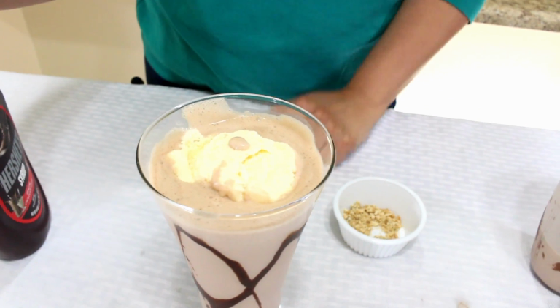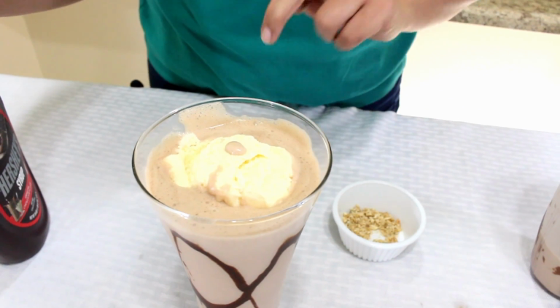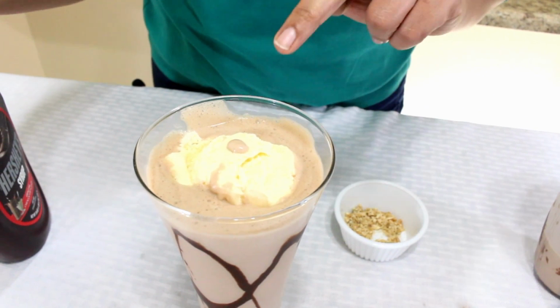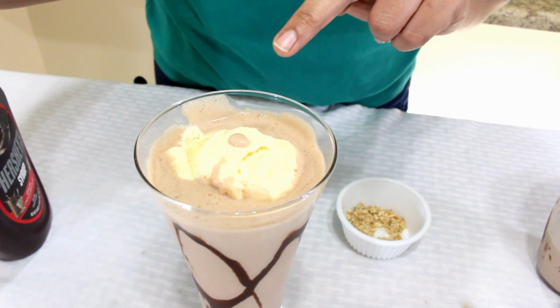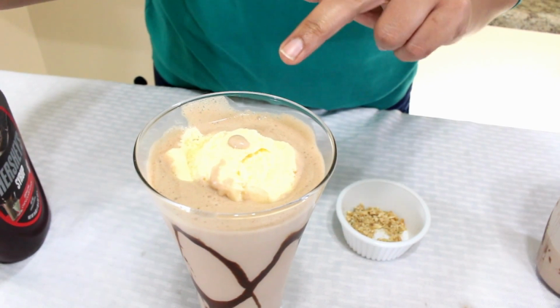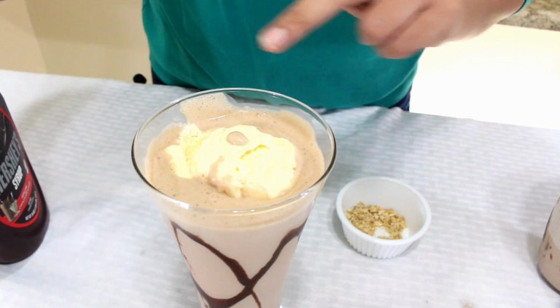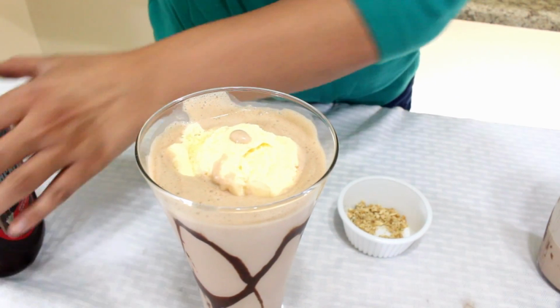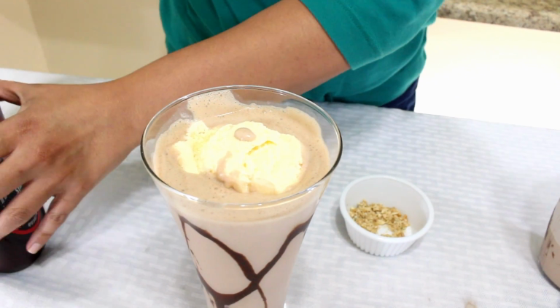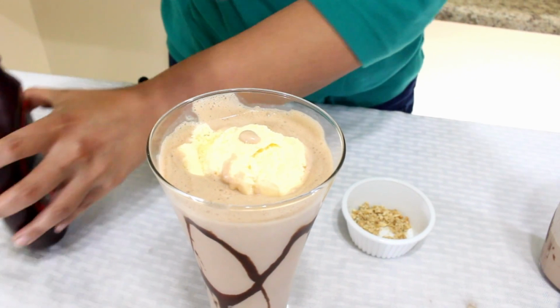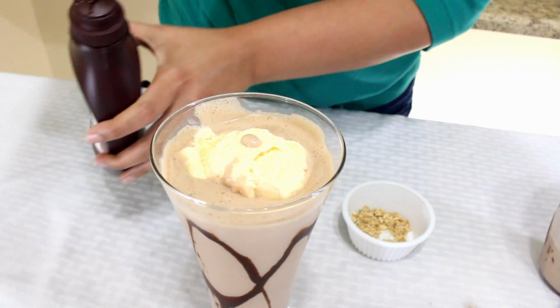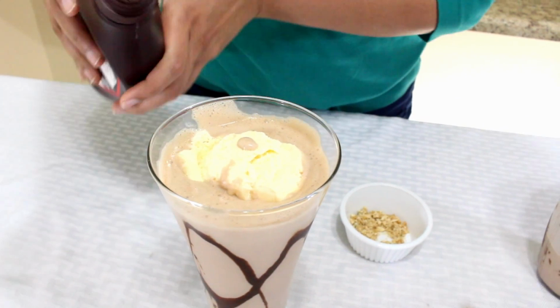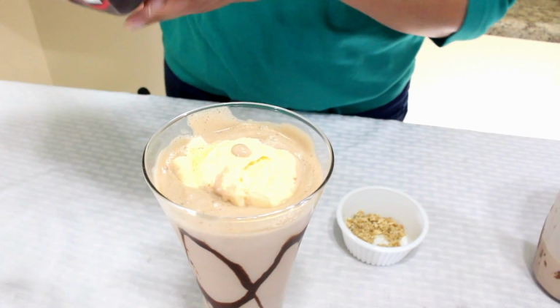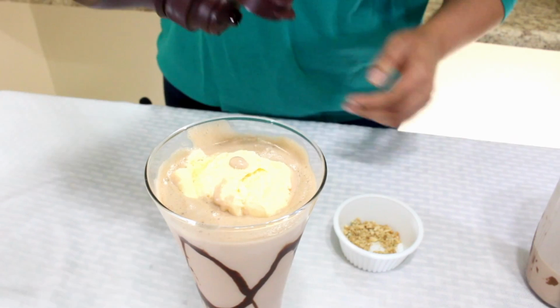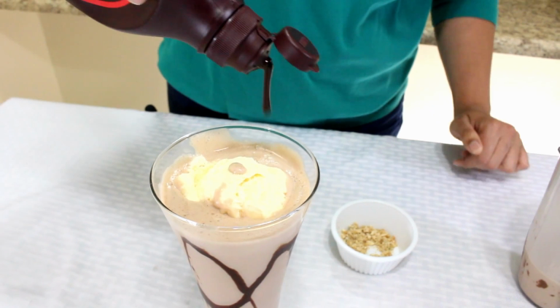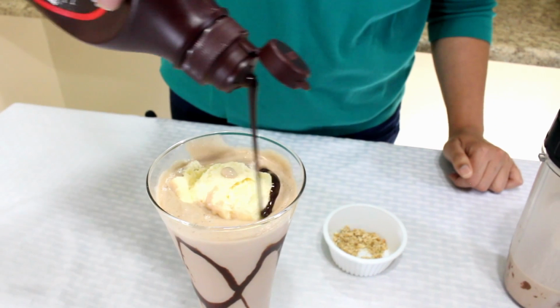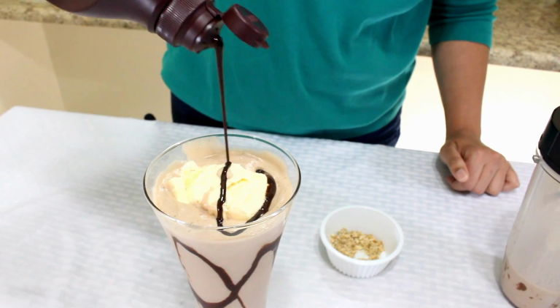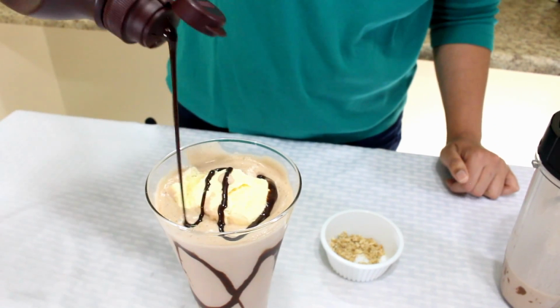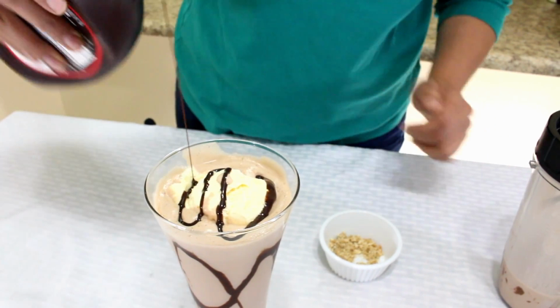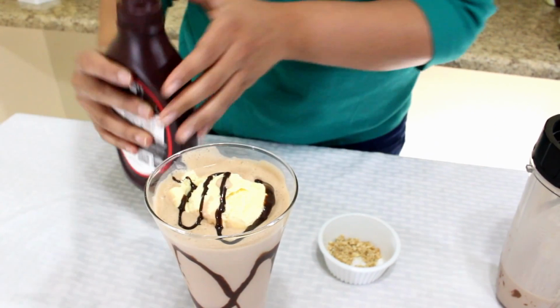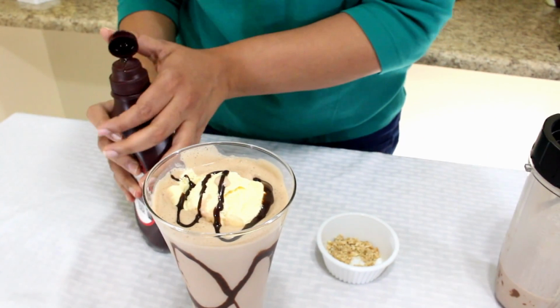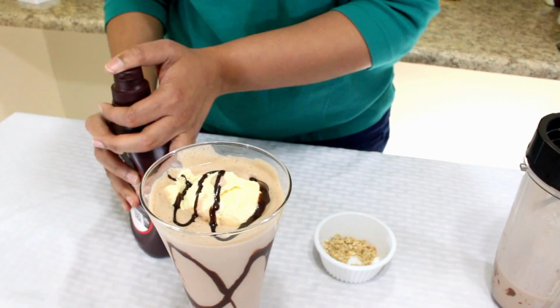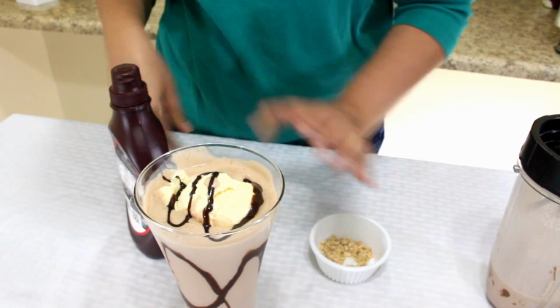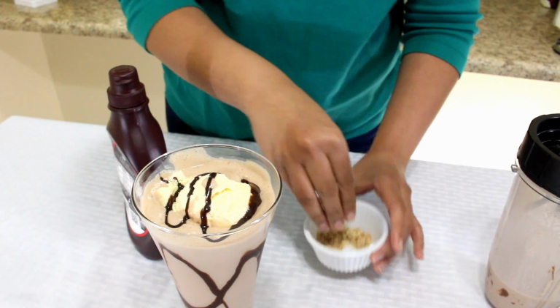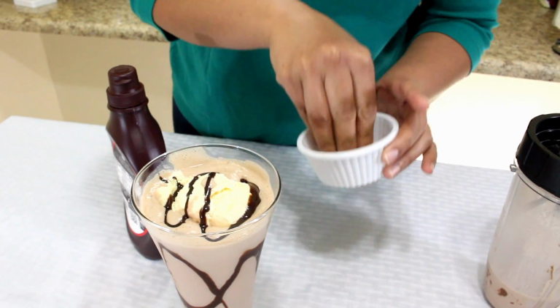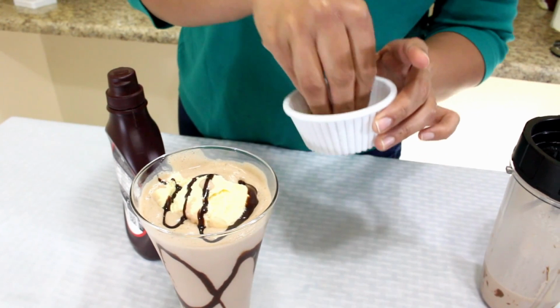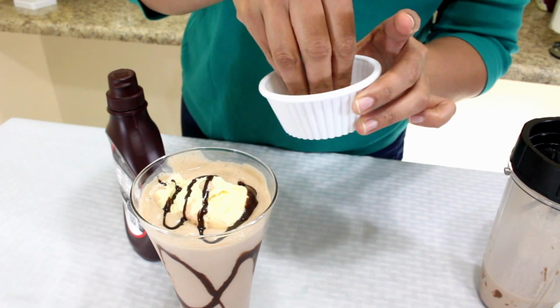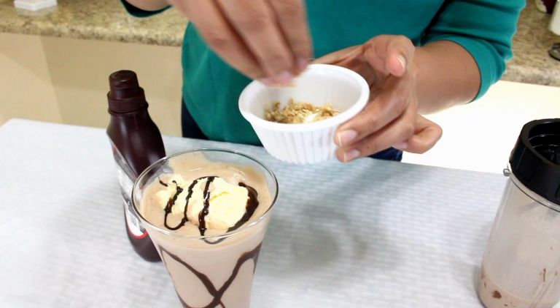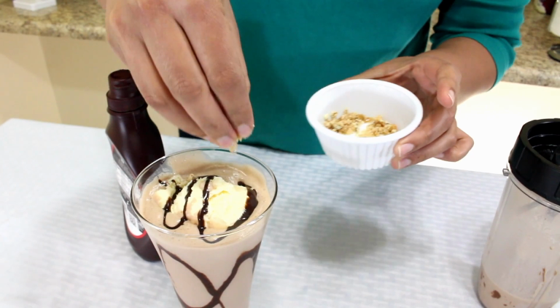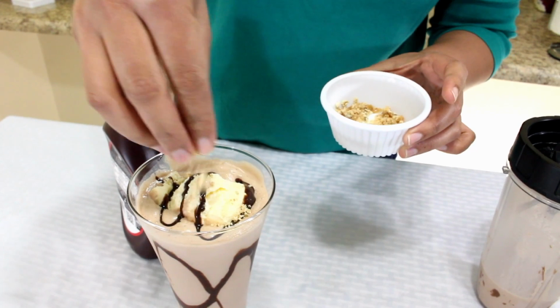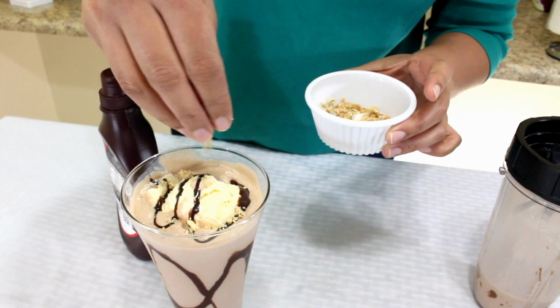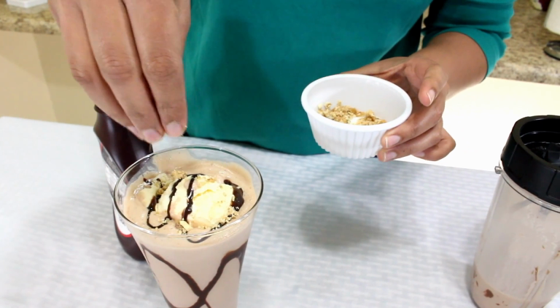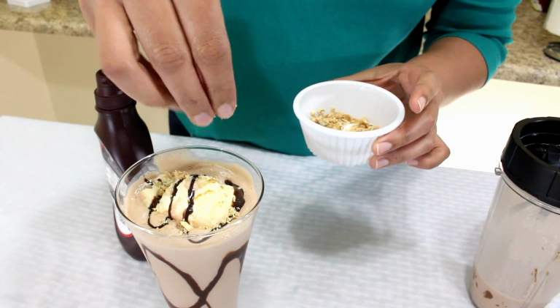I just put one vanilla scoop on the top of the milkshake, and we can drizzle some Hershey's Syrup on the top and some caramelized dry fruits.